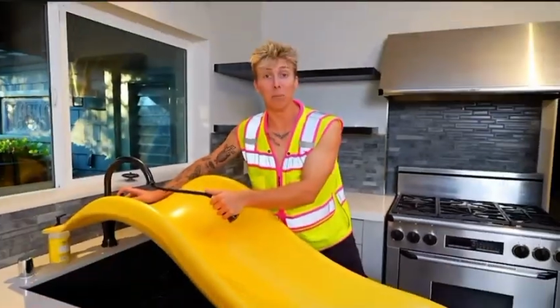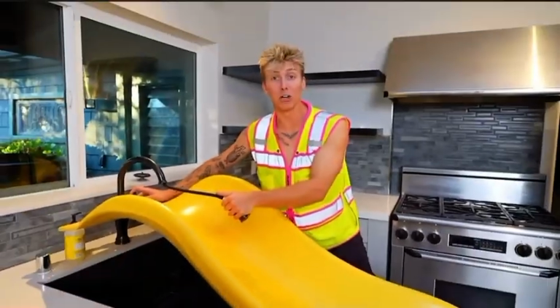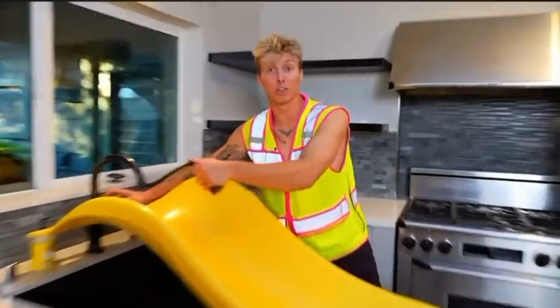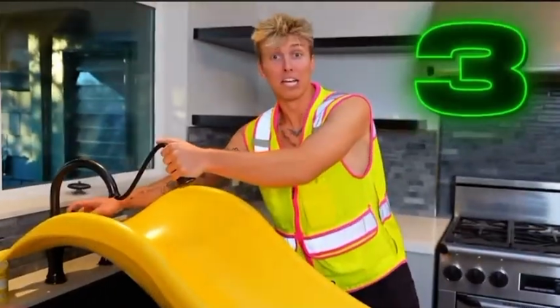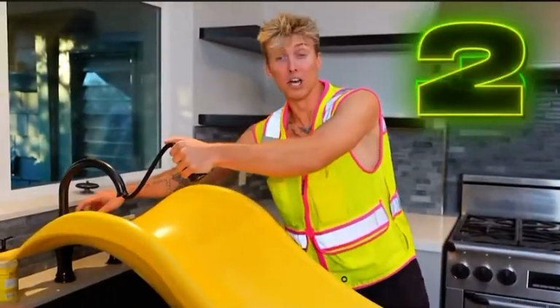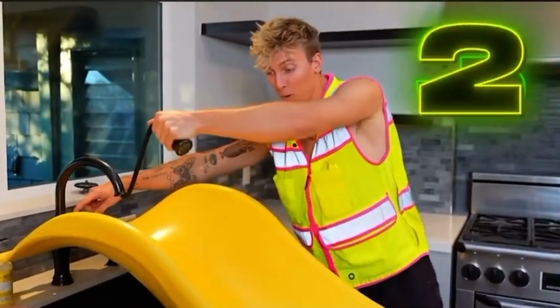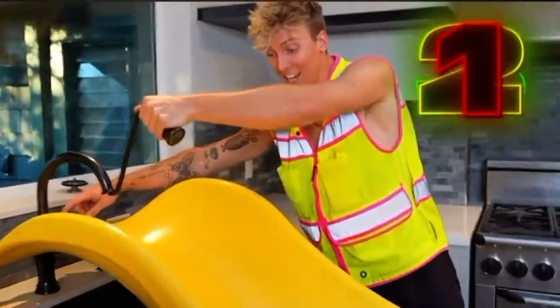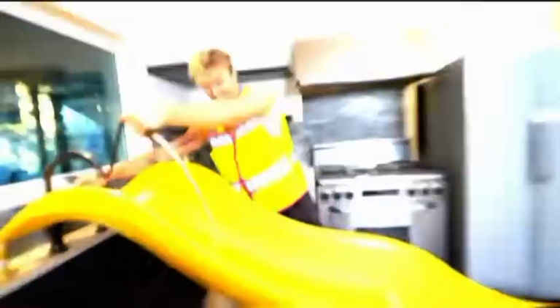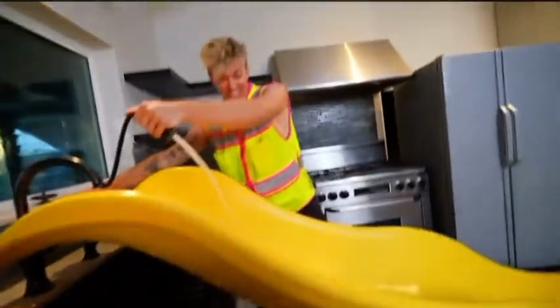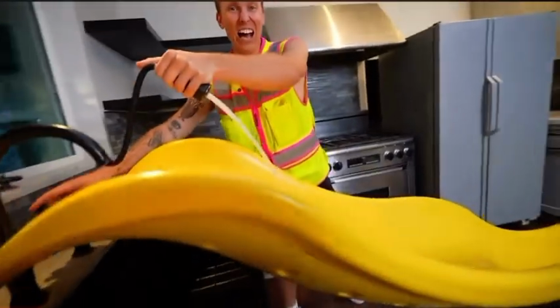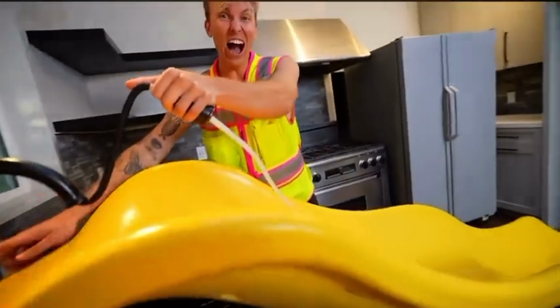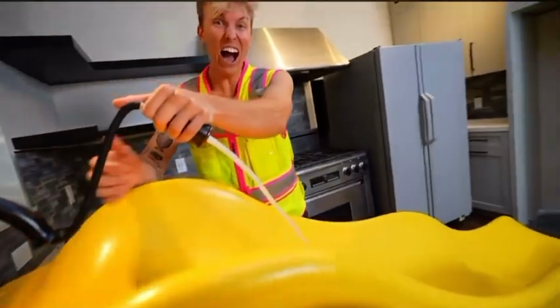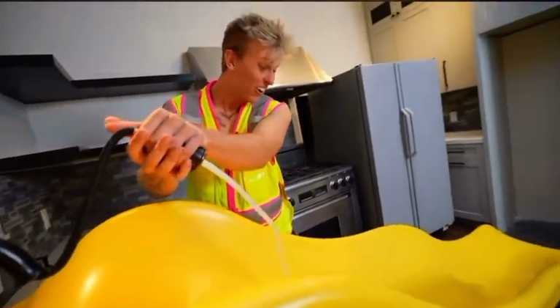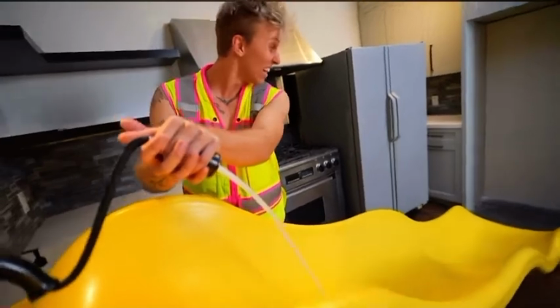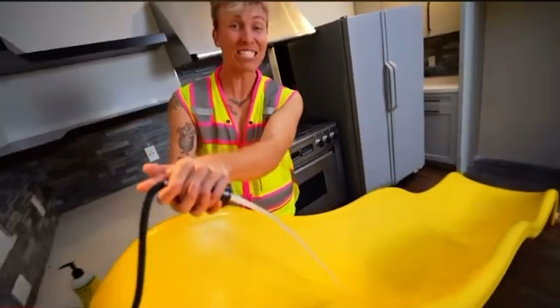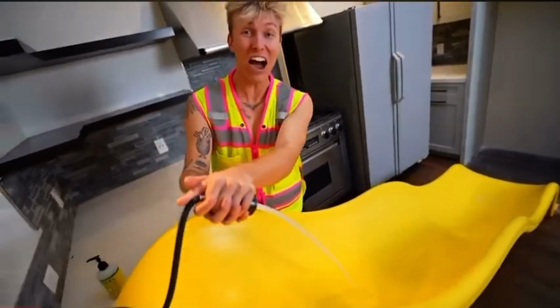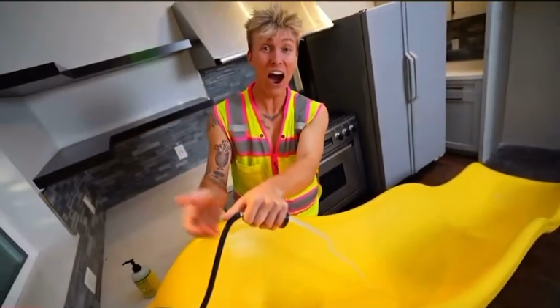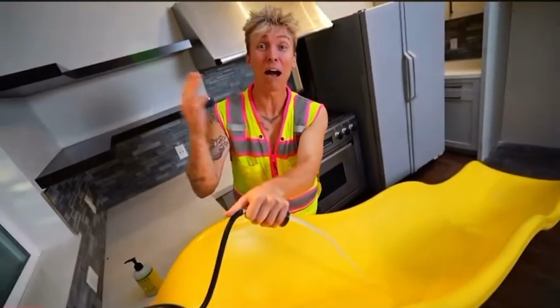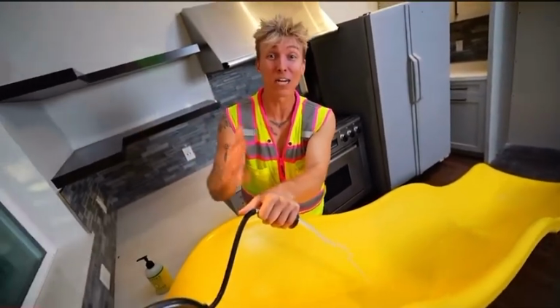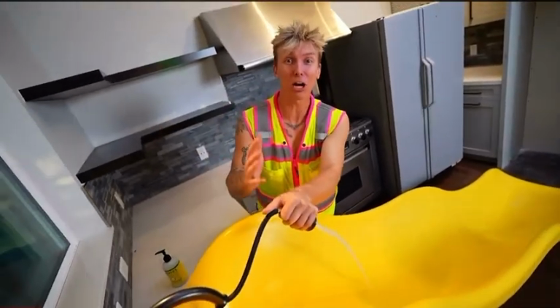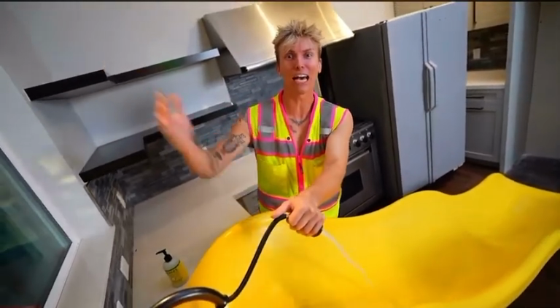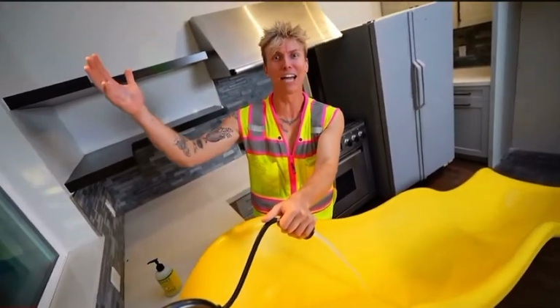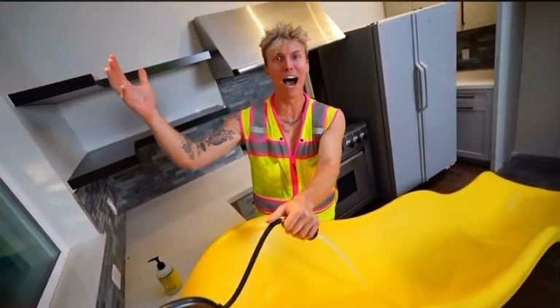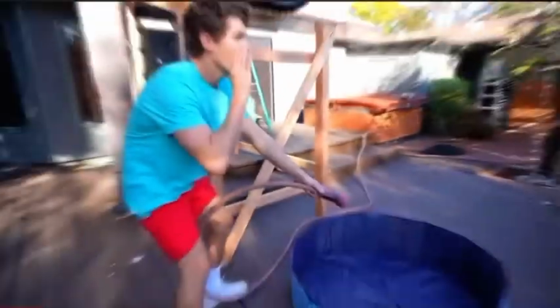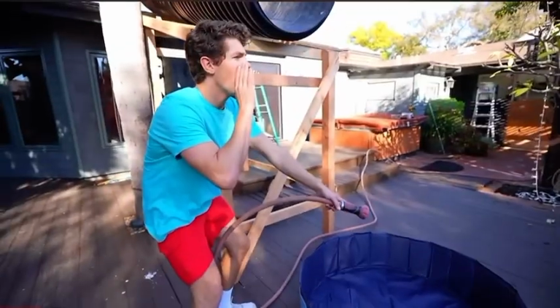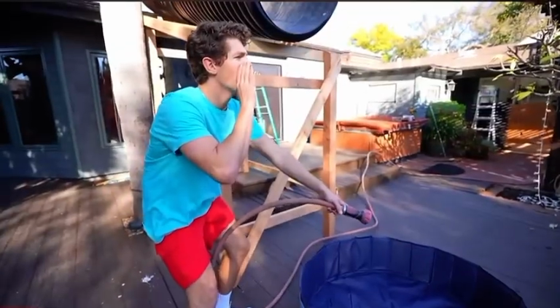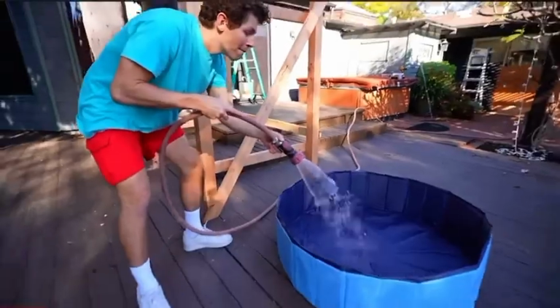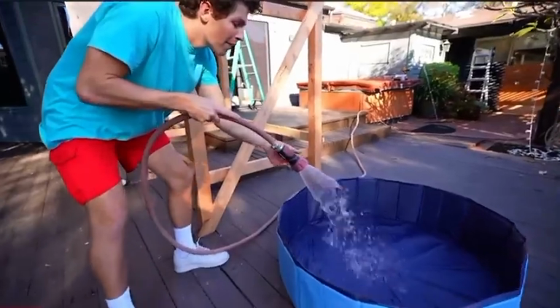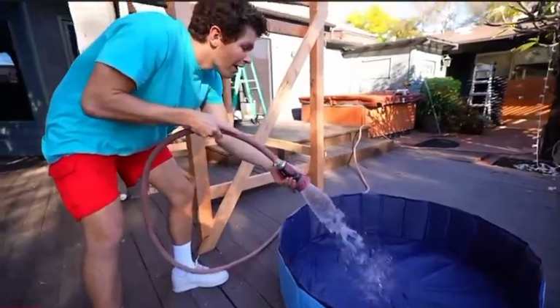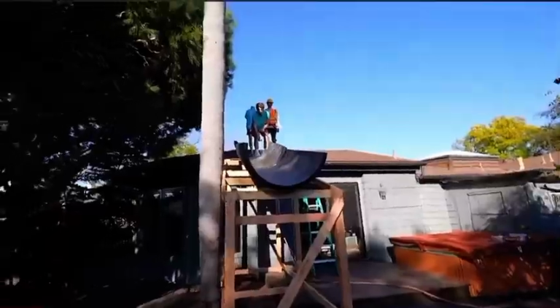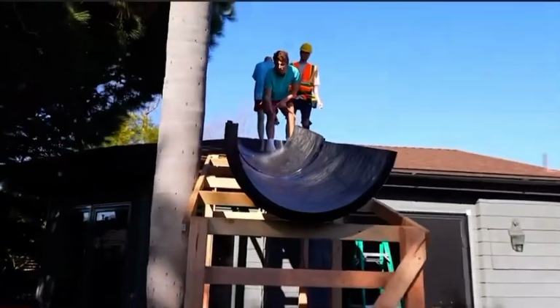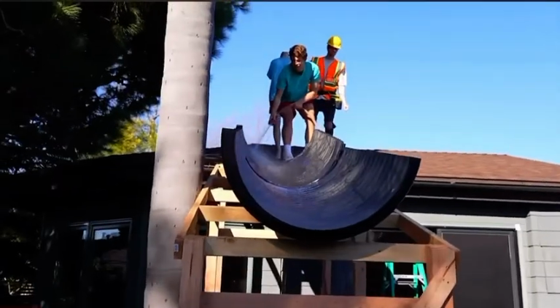Moment of truth — in three, two, one. Yo, let's go! My first water slide is done. Start the water. We filled up our pool, put water down the slide.